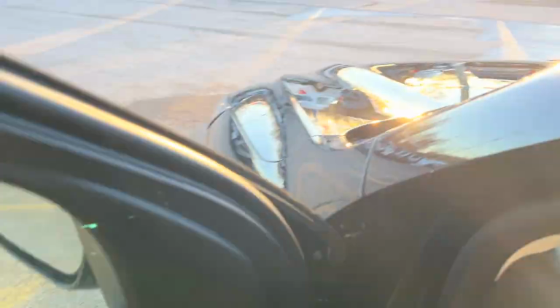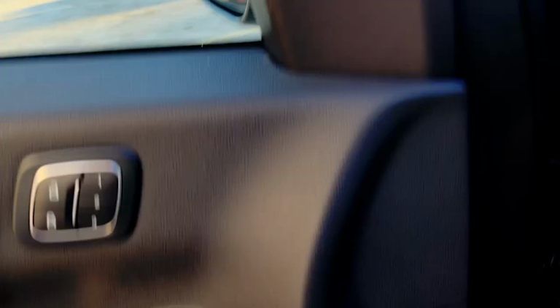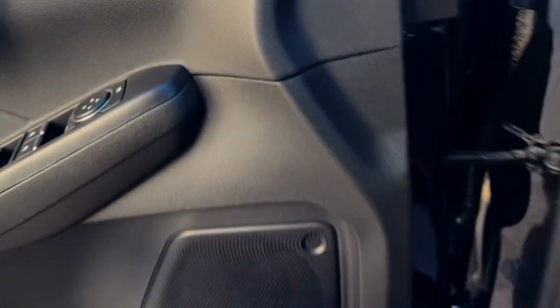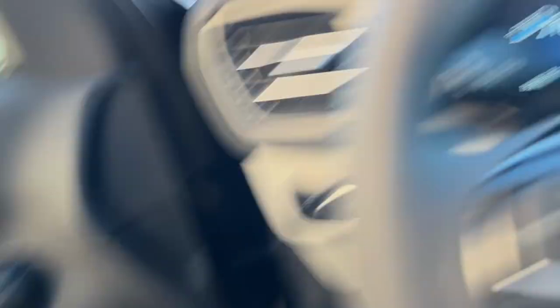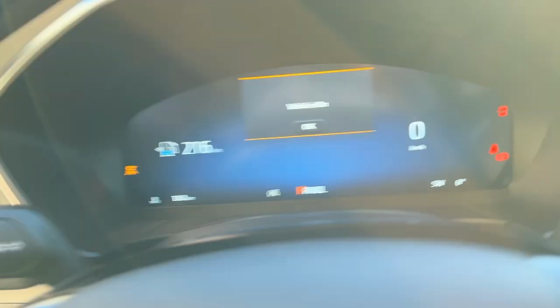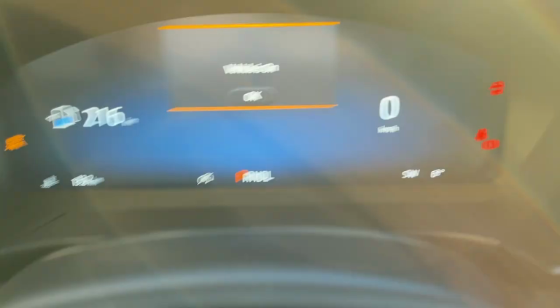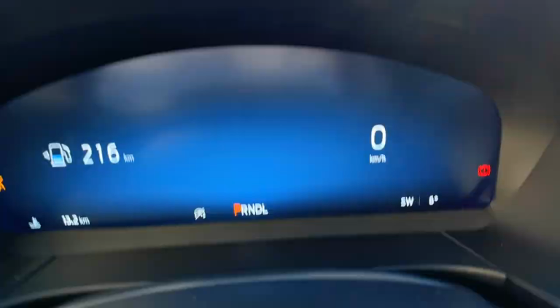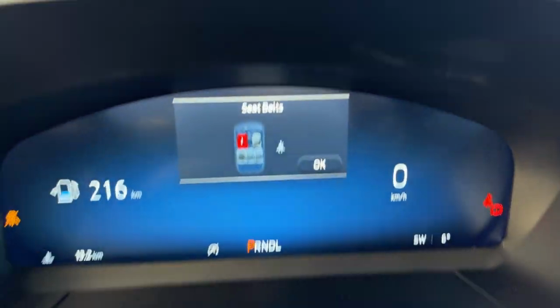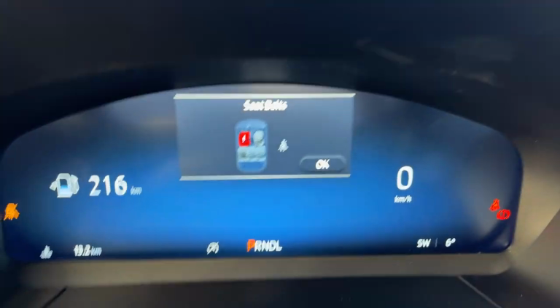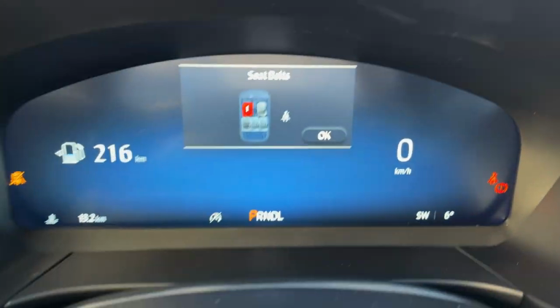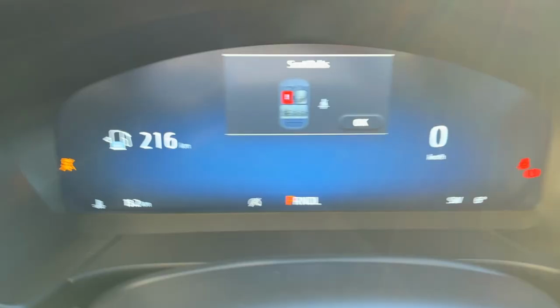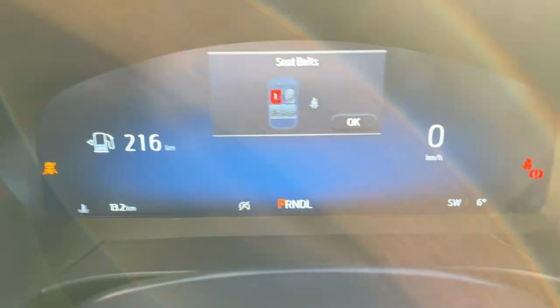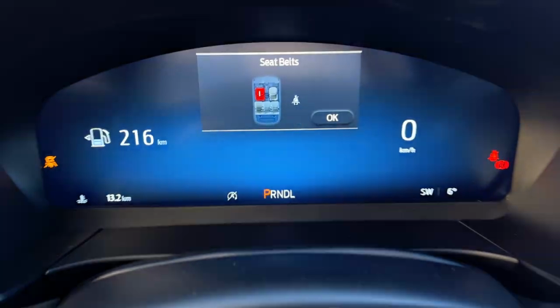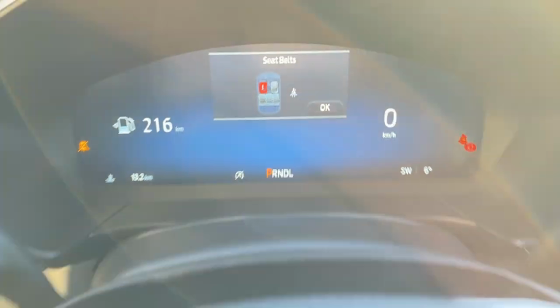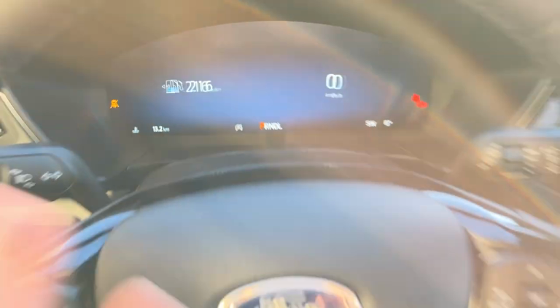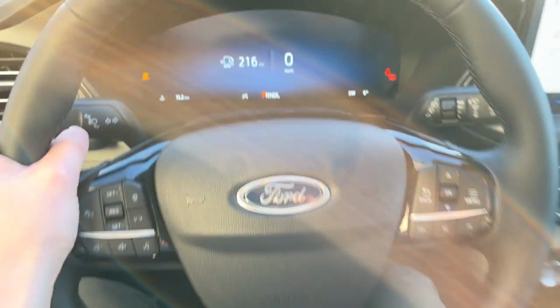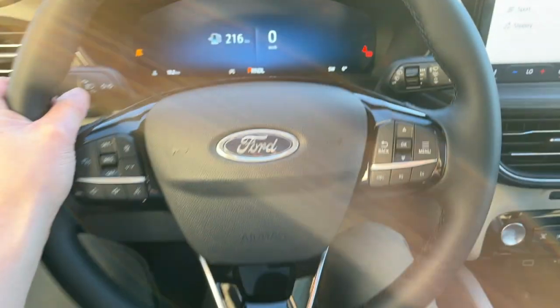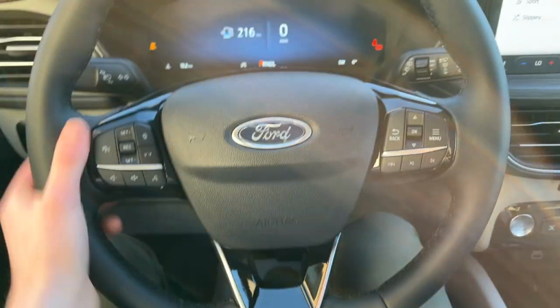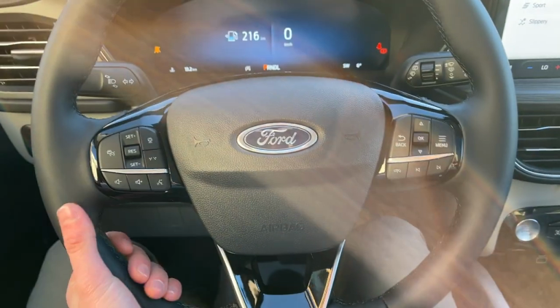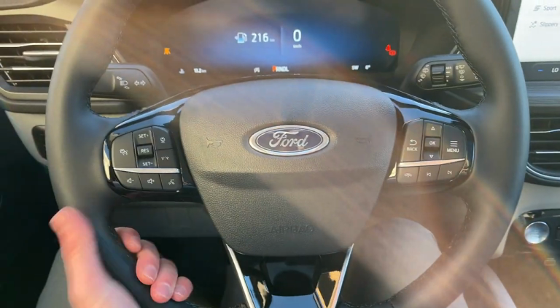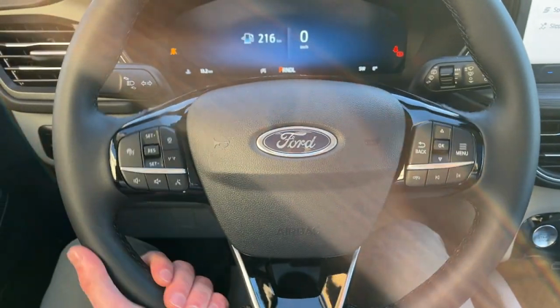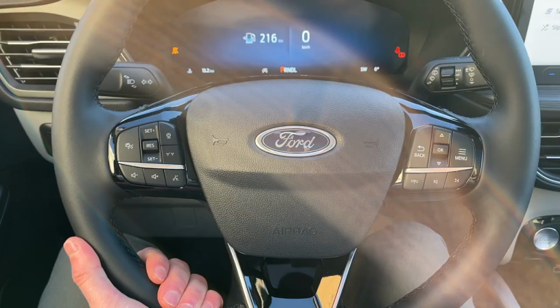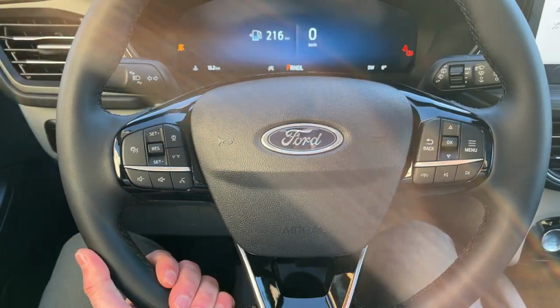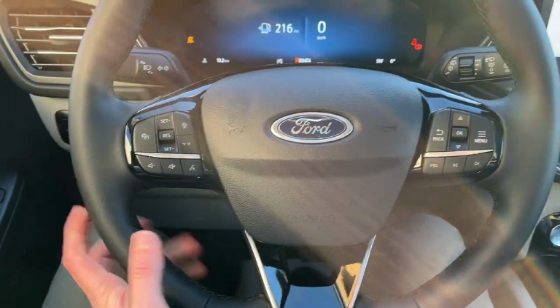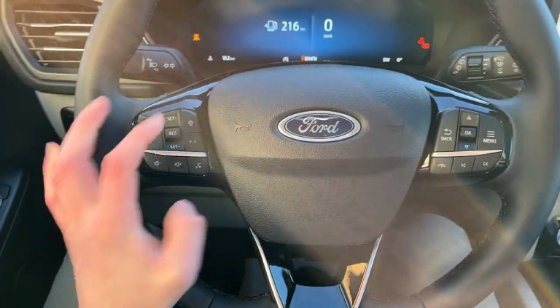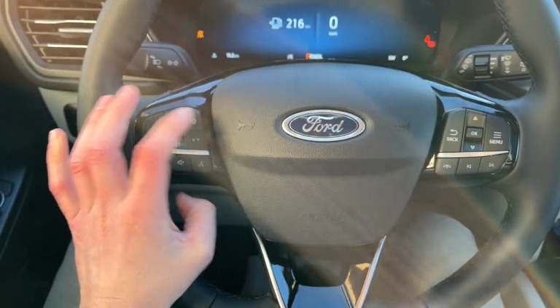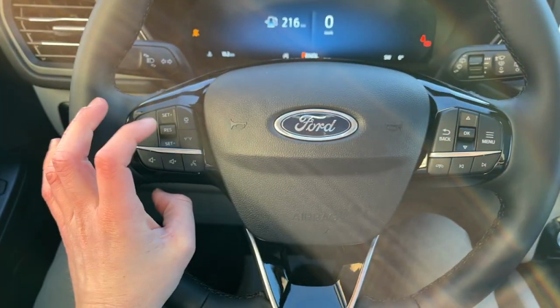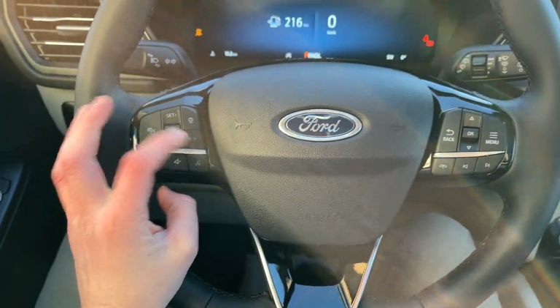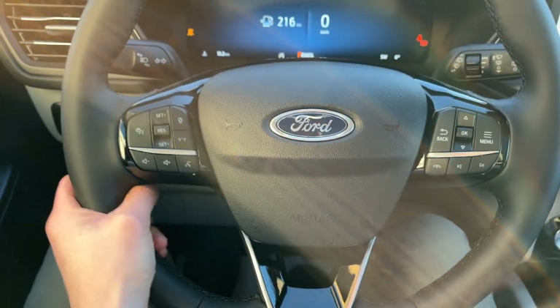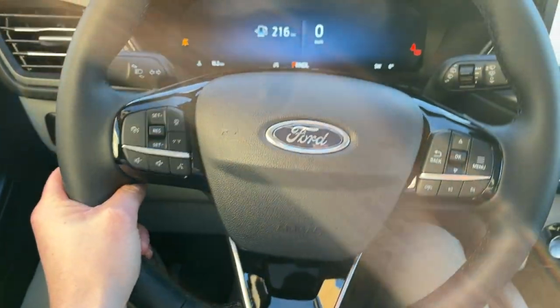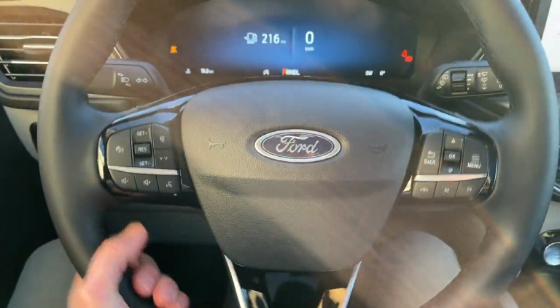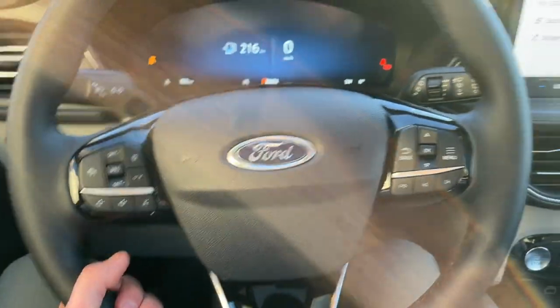Stepping into the vehicle, you do have a customizable digital display right behind the steering wheel. The steering wheel itself is really comfortable — it is a heated steering wheel. You have adaptive cruise control and a lane keeping system.